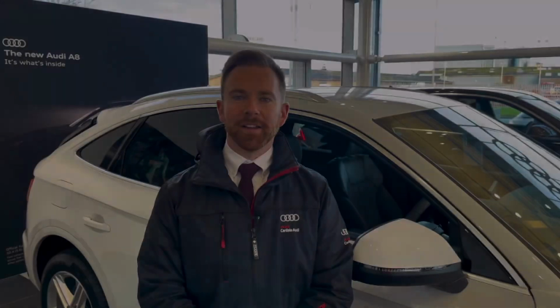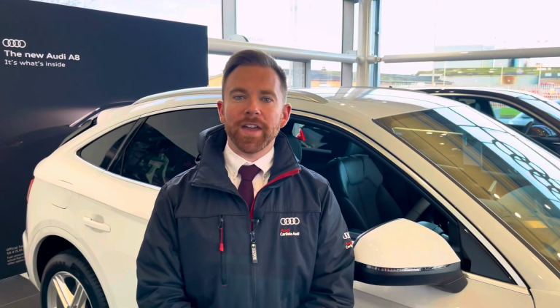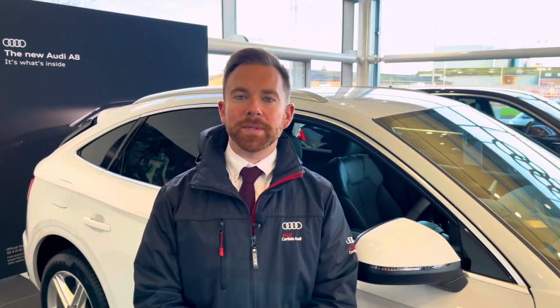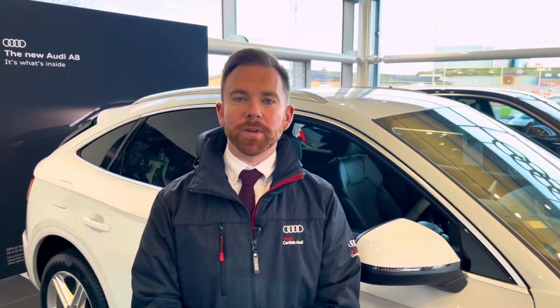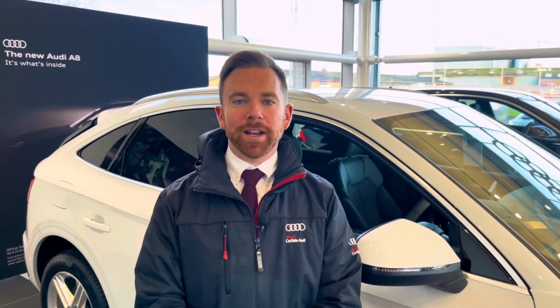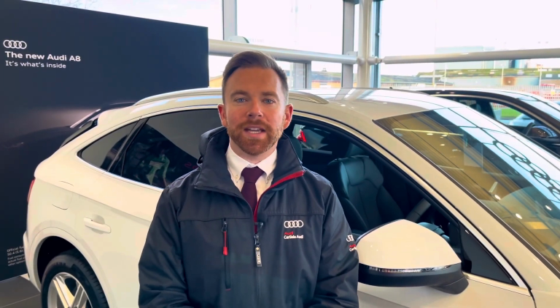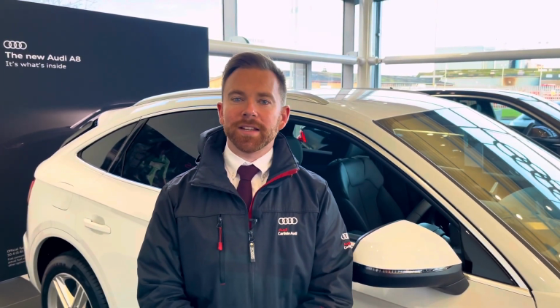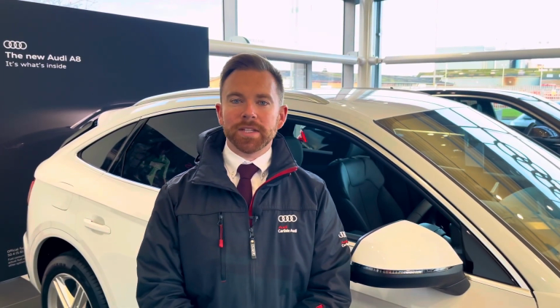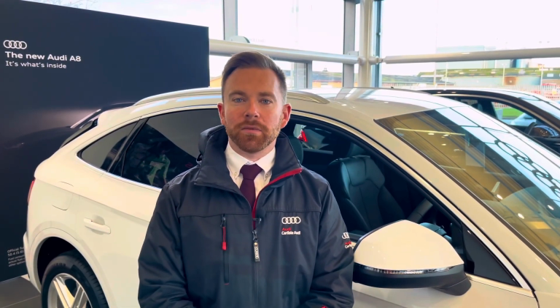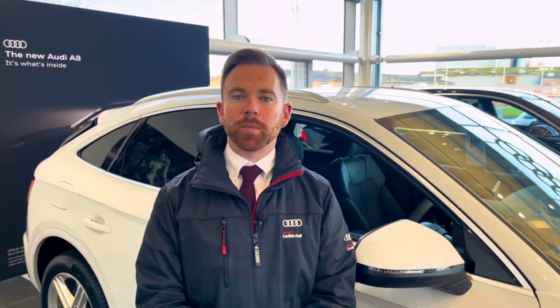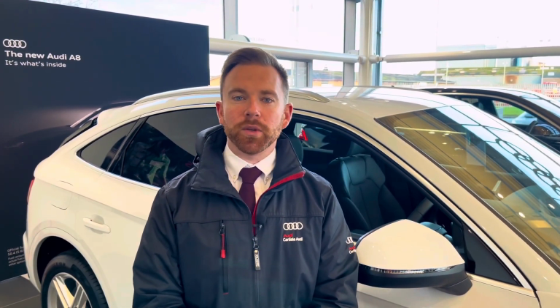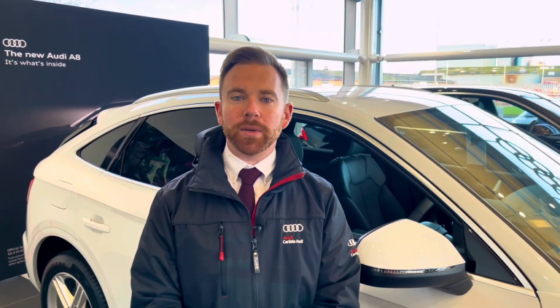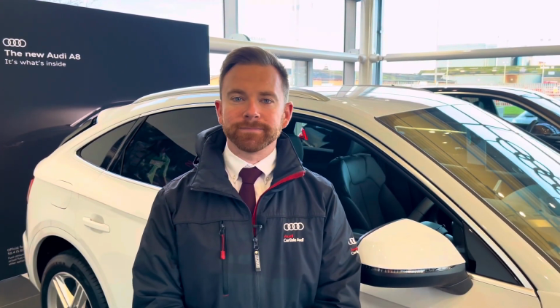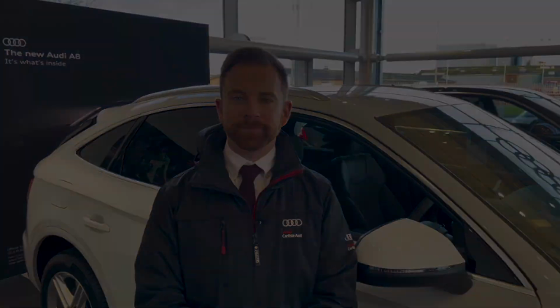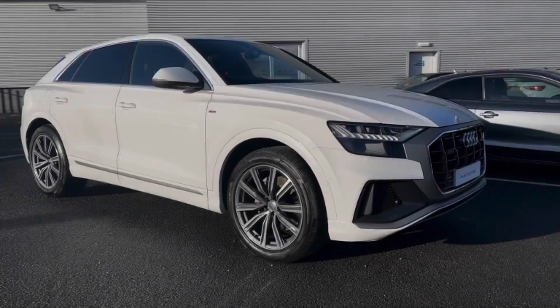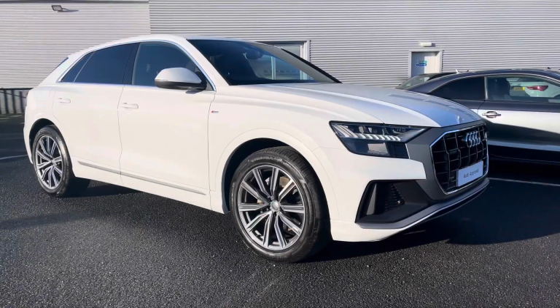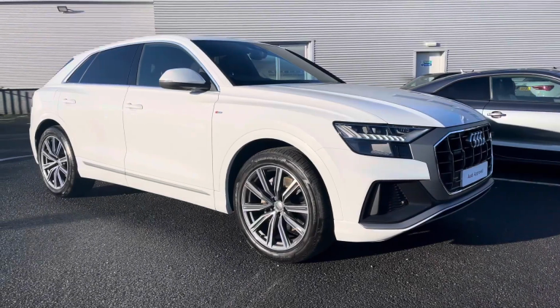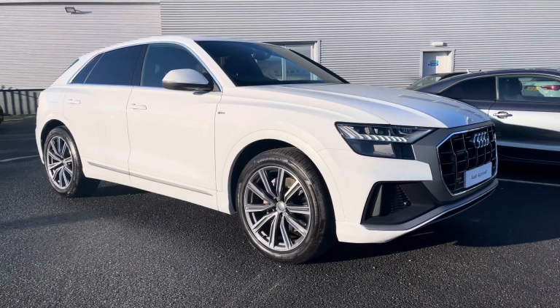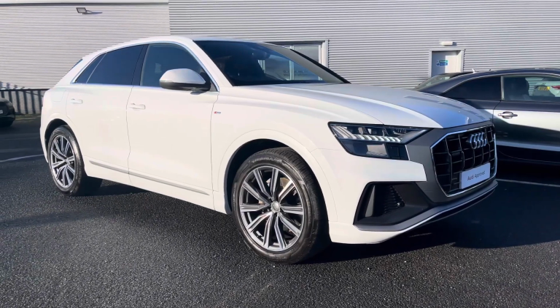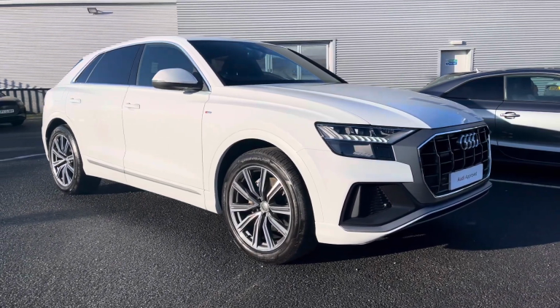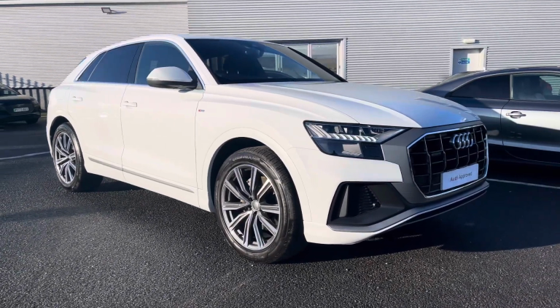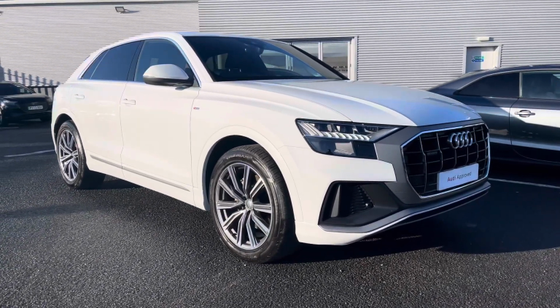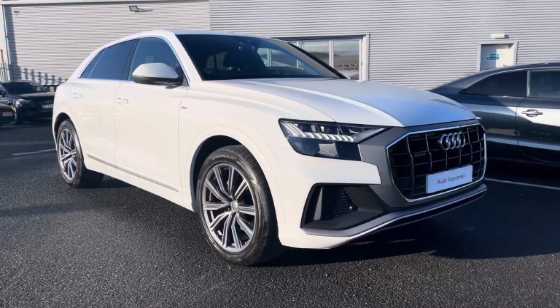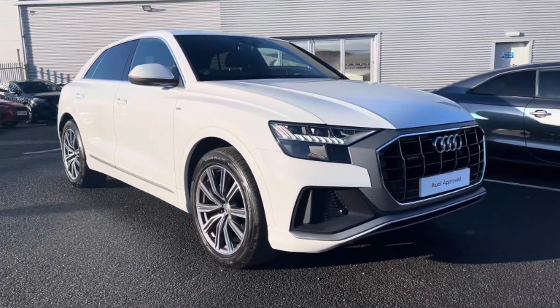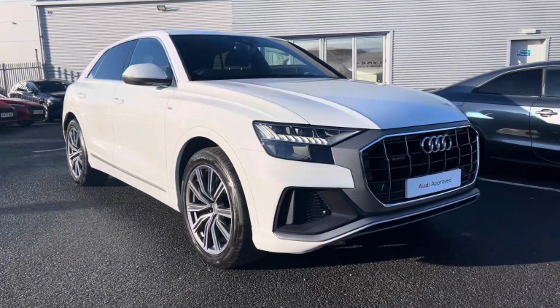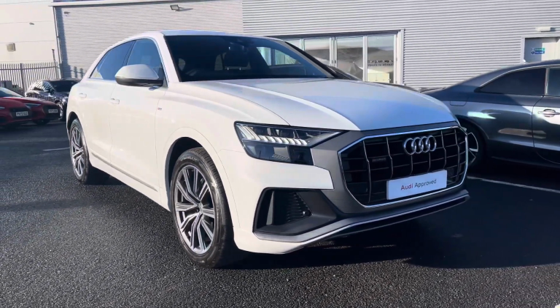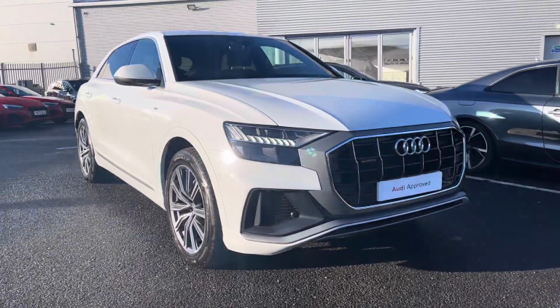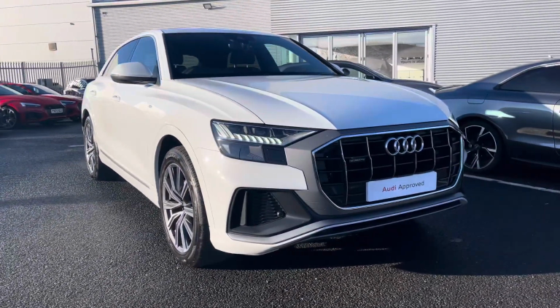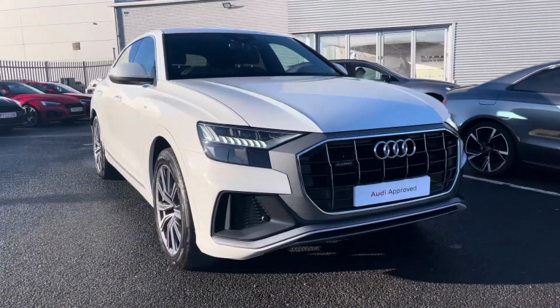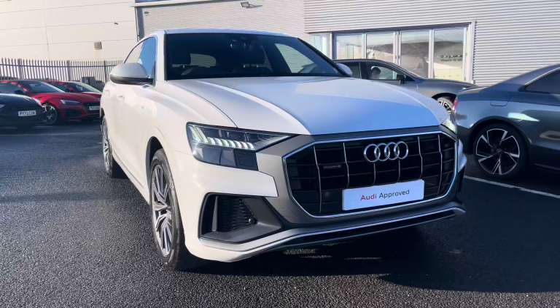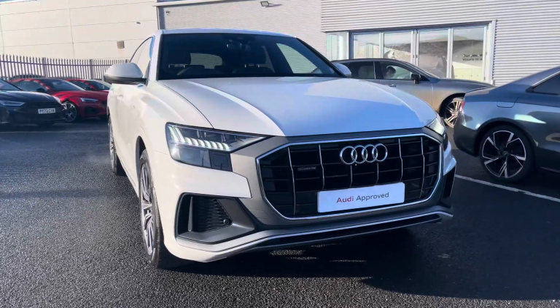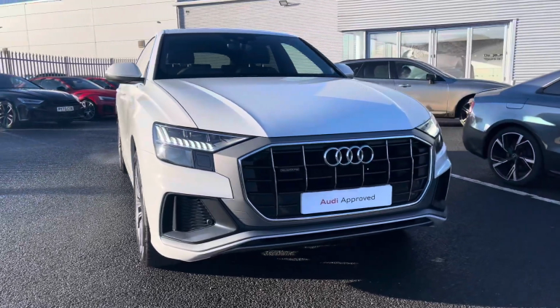Hi there, my name is Dan from Carlisle Audi and today I'll be taking you around some previews of this Audi. Here we have this lovely example of a Q8 S-Line 50TDI Quattro, featured in Glacial White metallic paintwork.